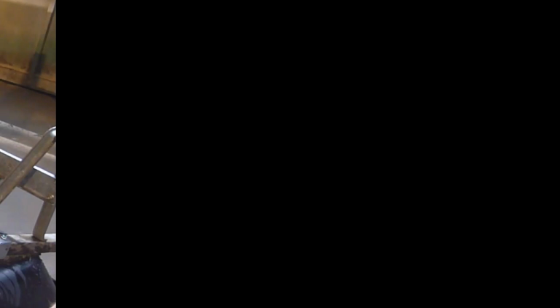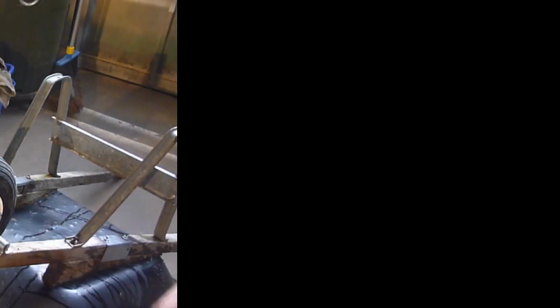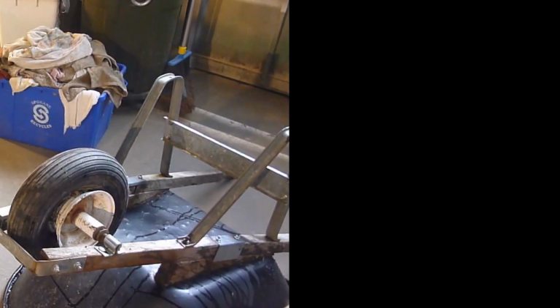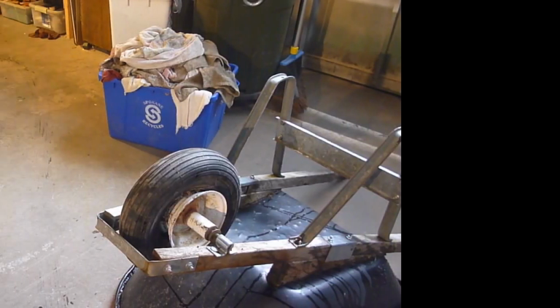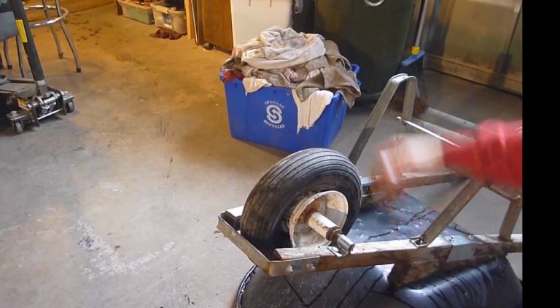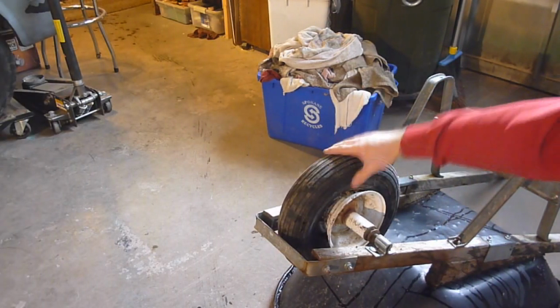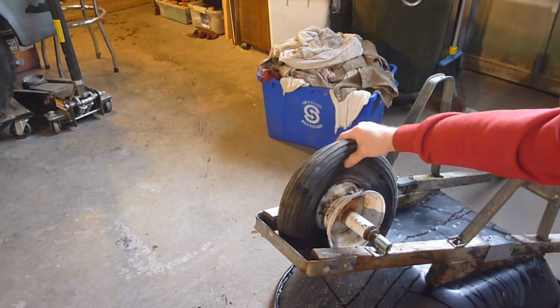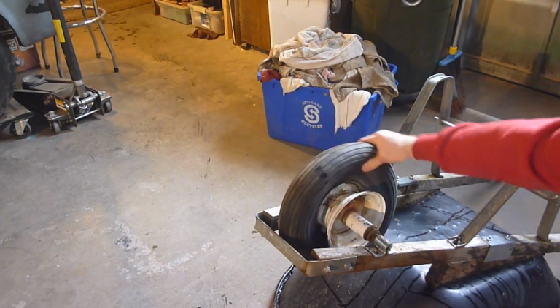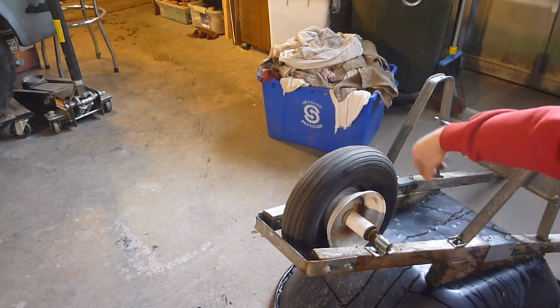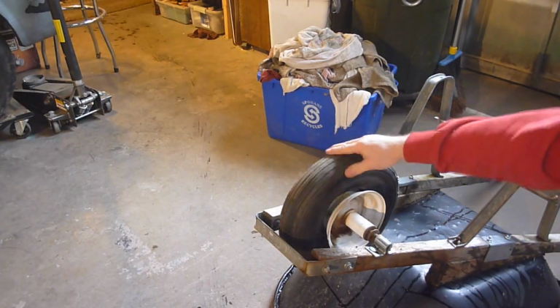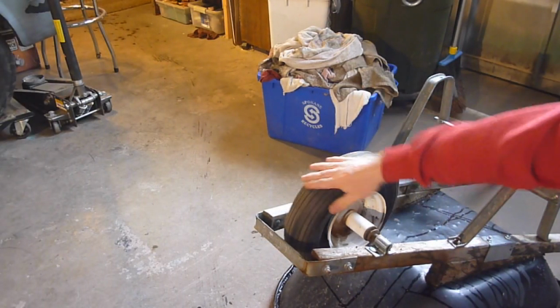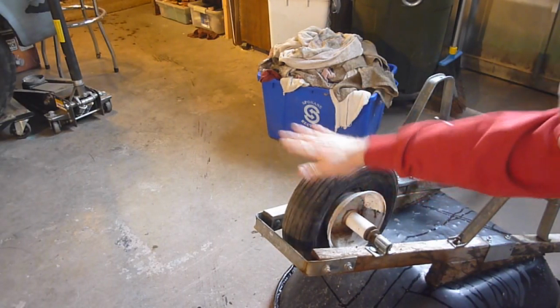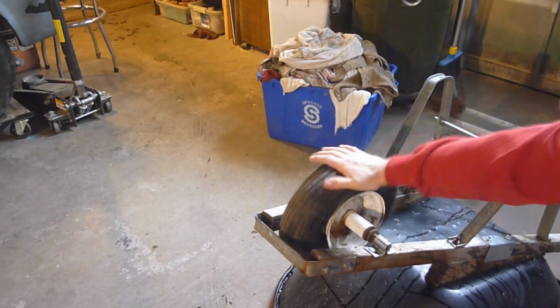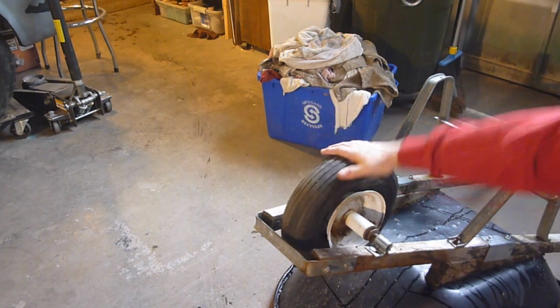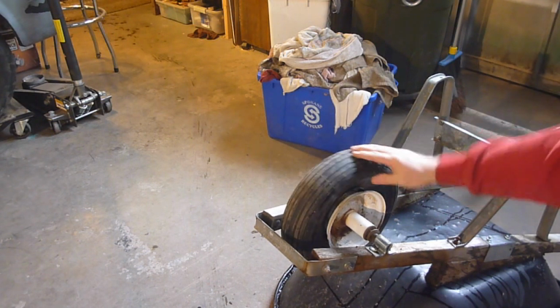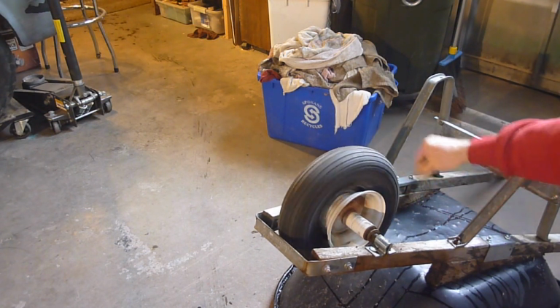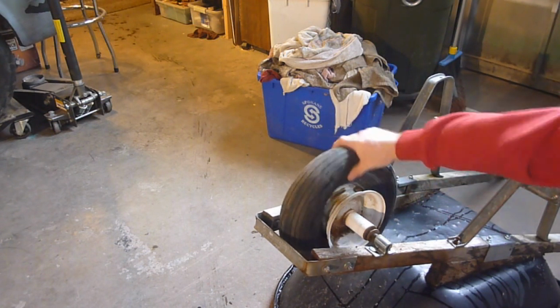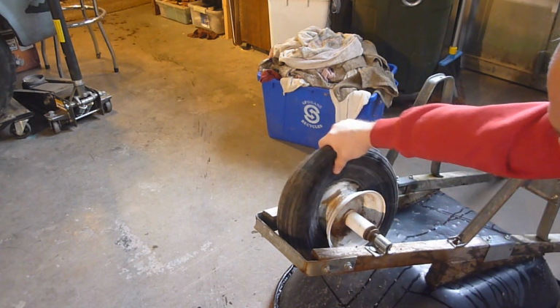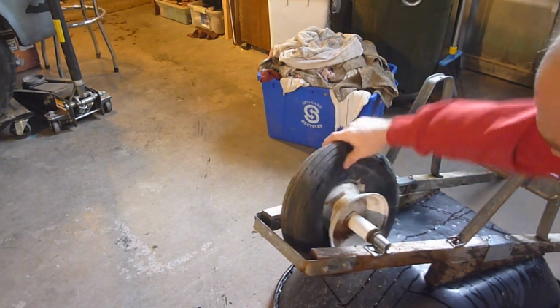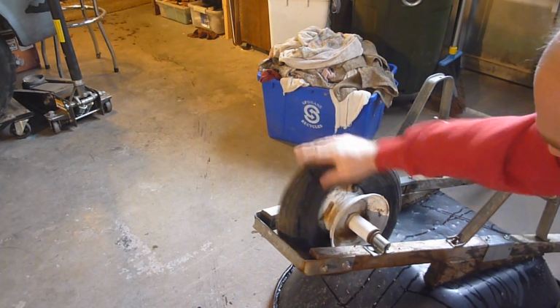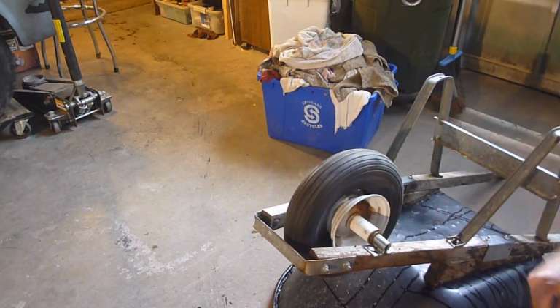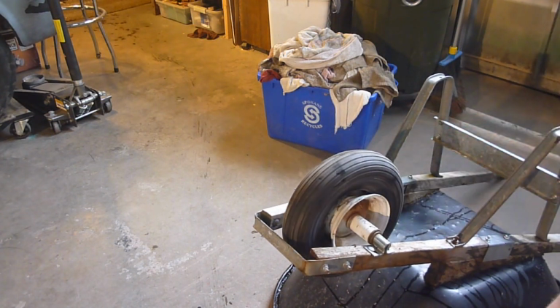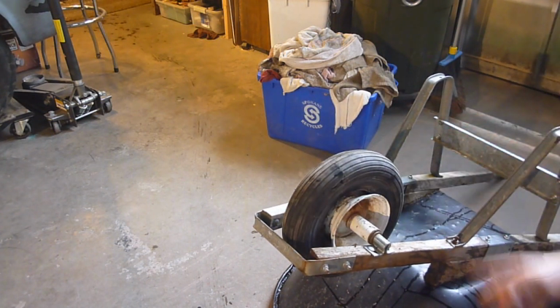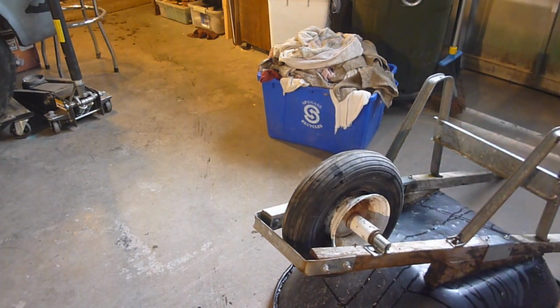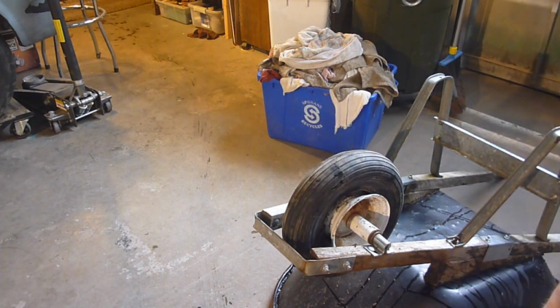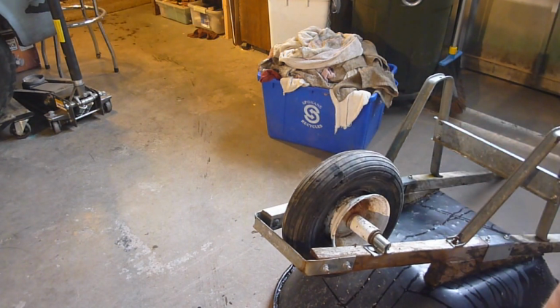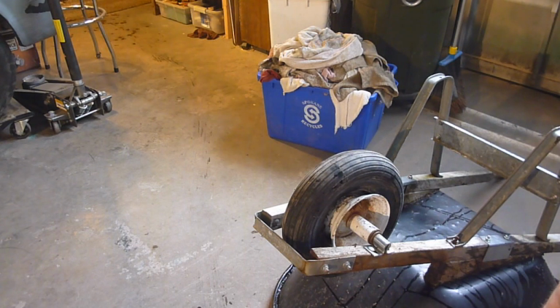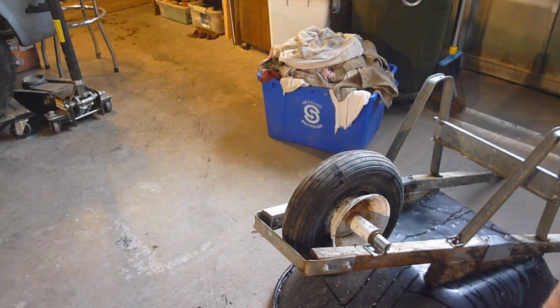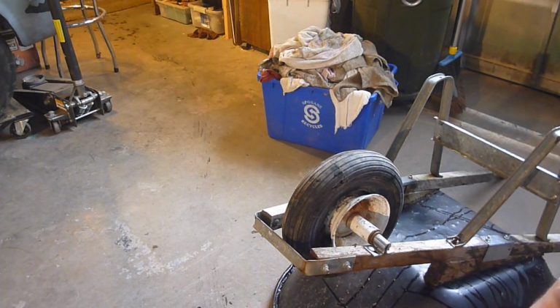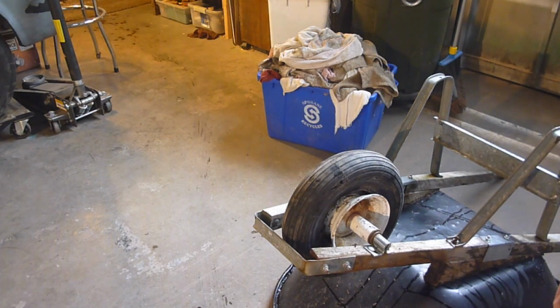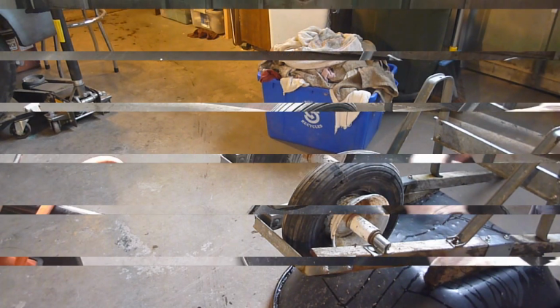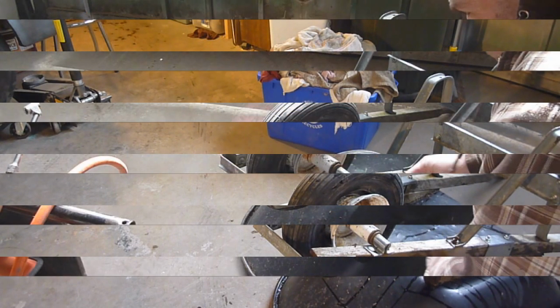Hey YouTube, Sam here. Are you tired of your tires always going flat and looking like this? I'm going to show you the best way to remedy that problem, in my opinion.